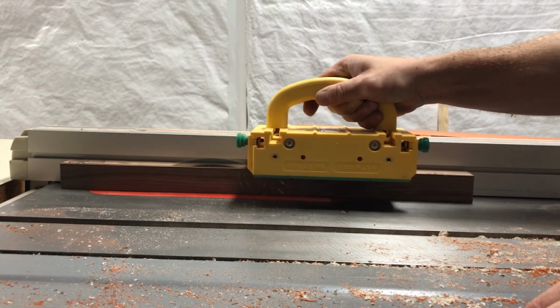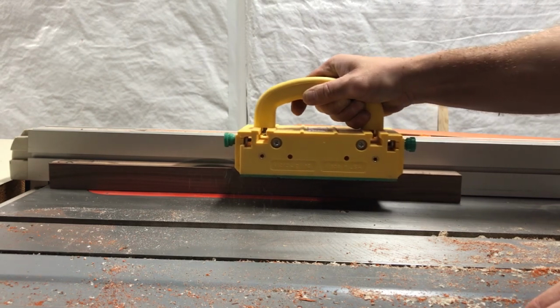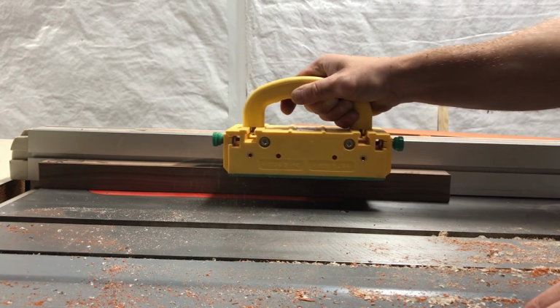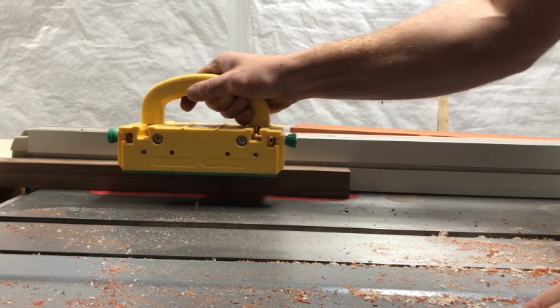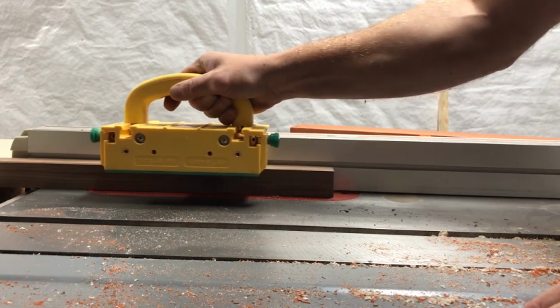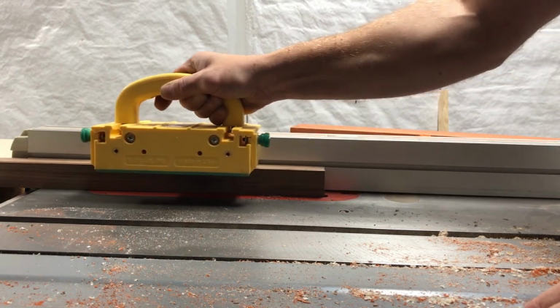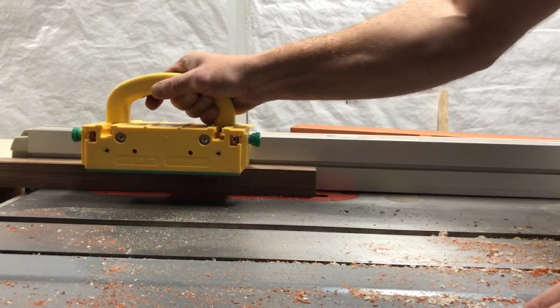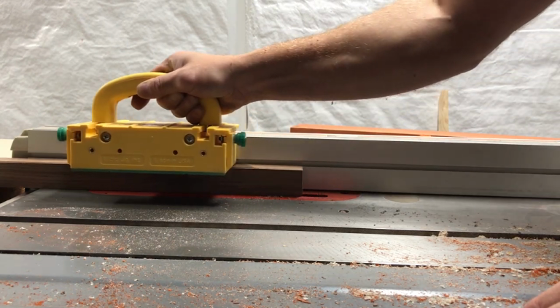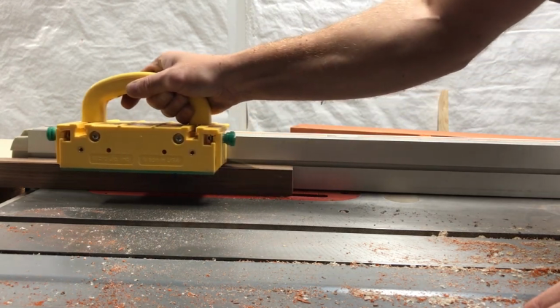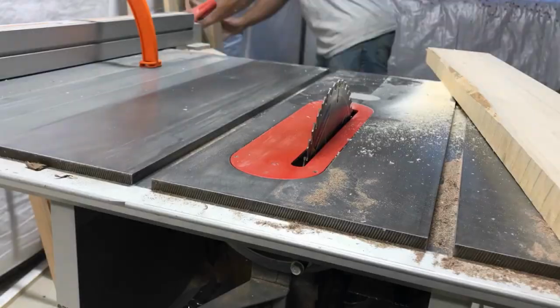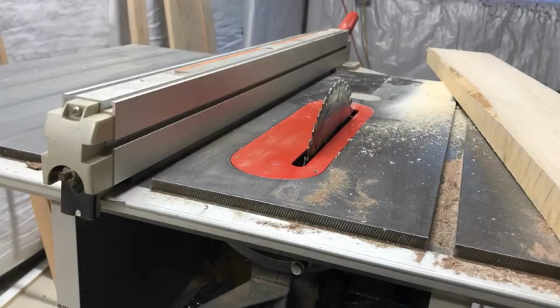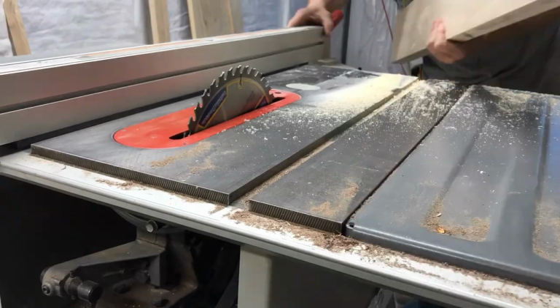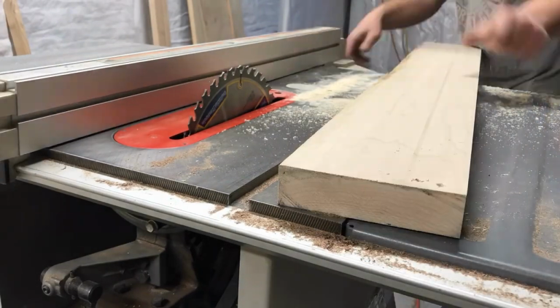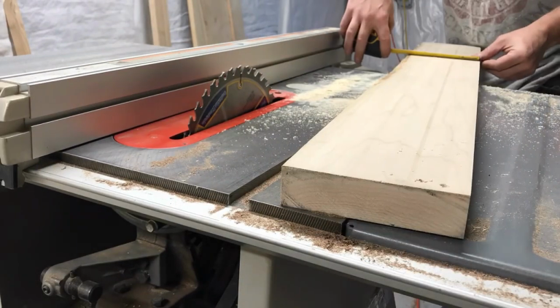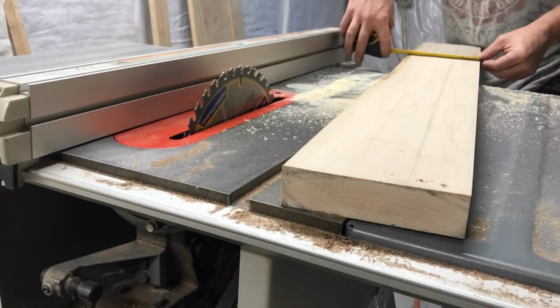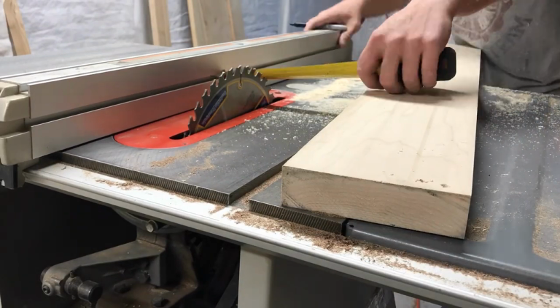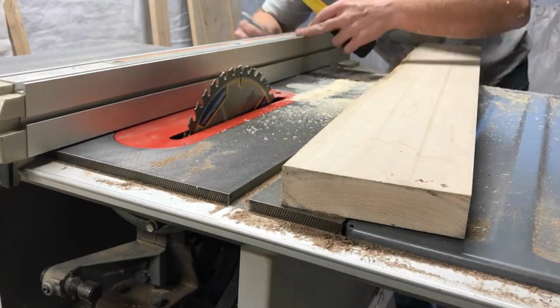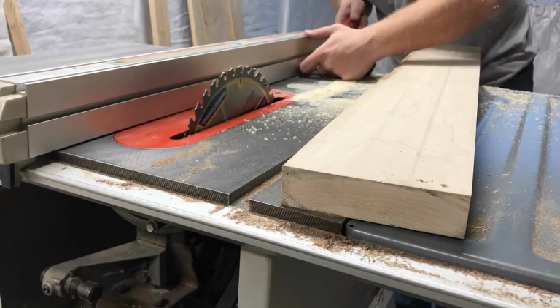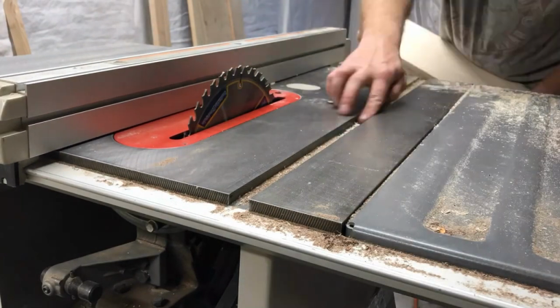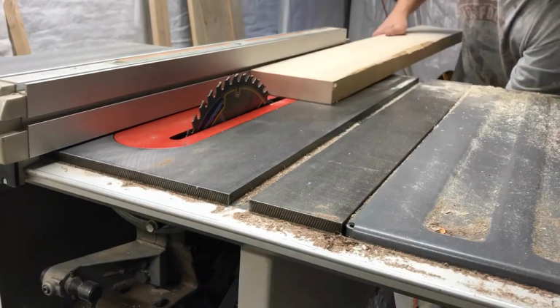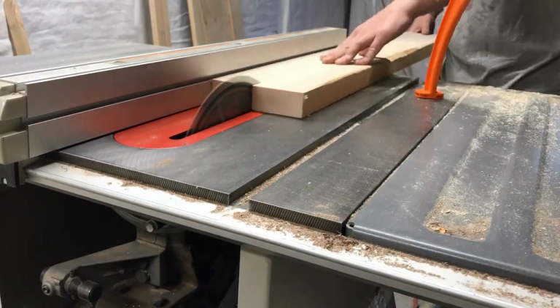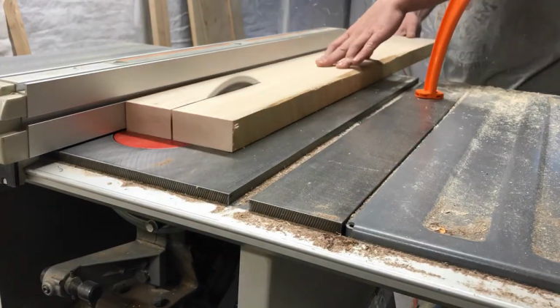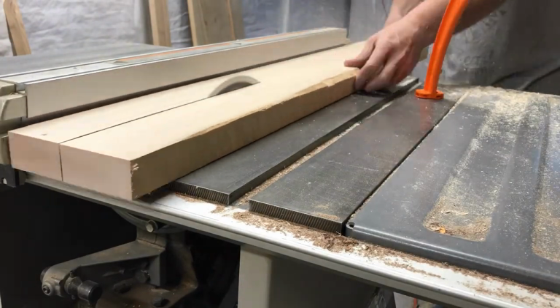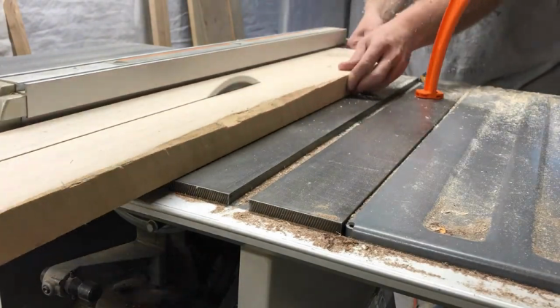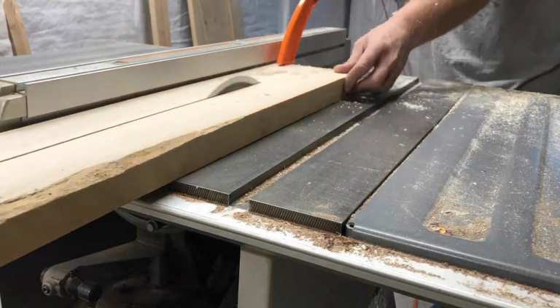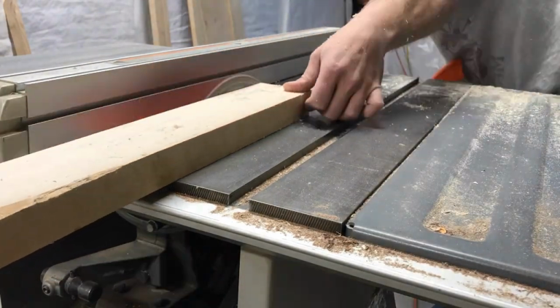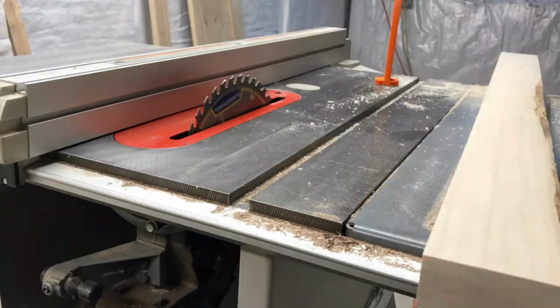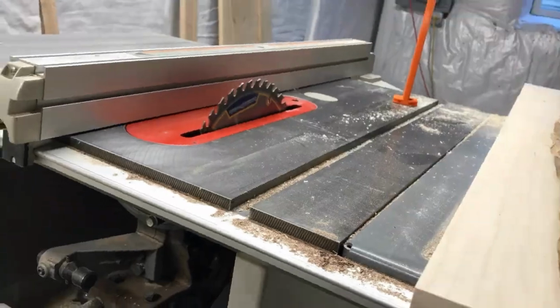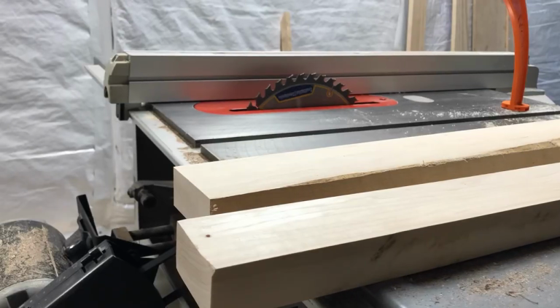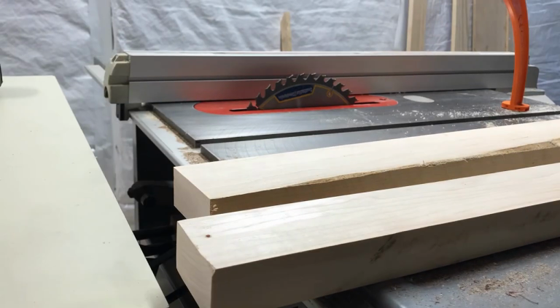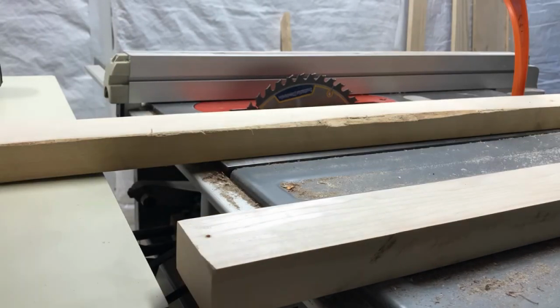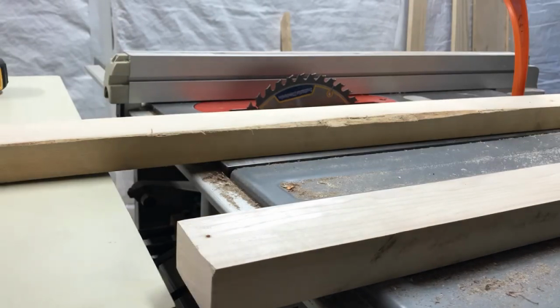After squaring off the sides, I was able to cut all the pieces on my table saw to dimension. At this point, I didn't really know what kind of design I wanted to make, but I figured simplicity was going to be the driving factor.